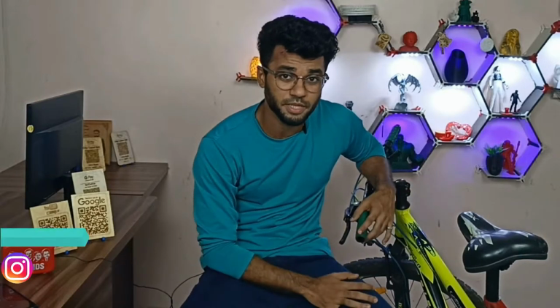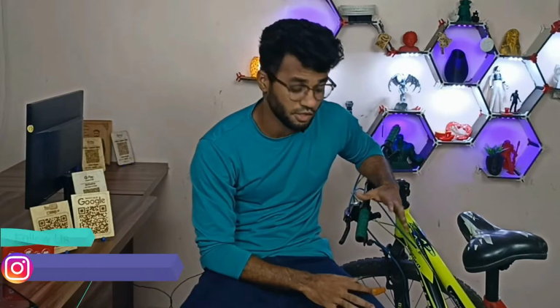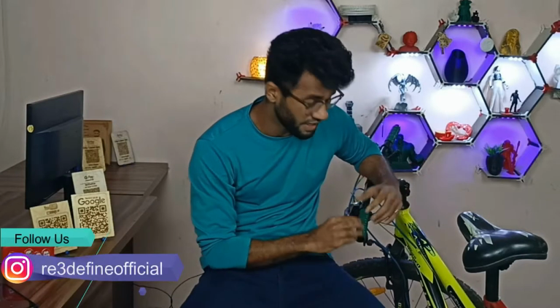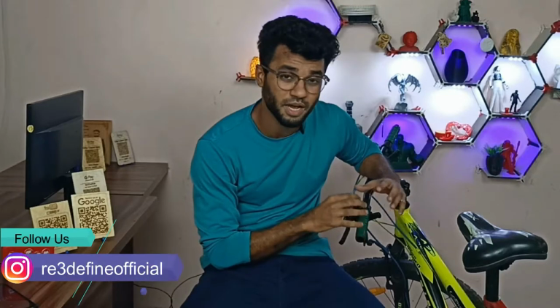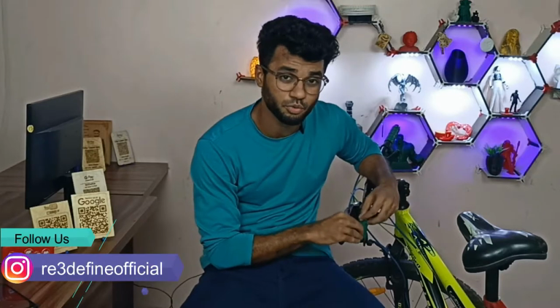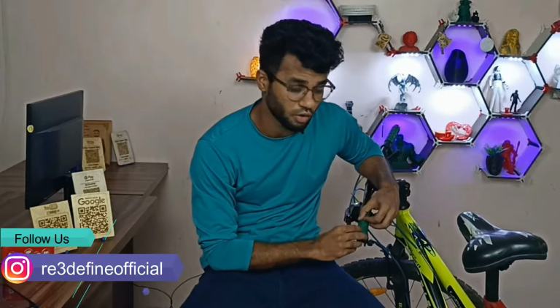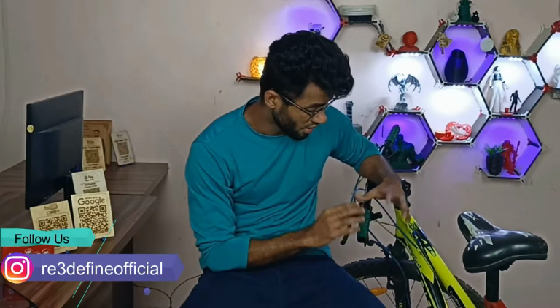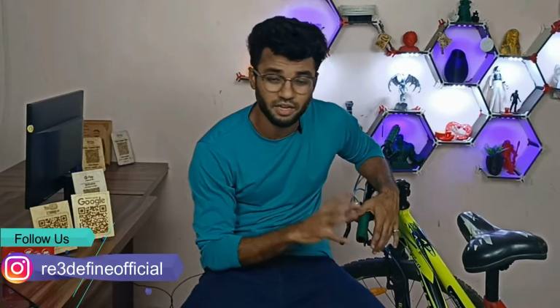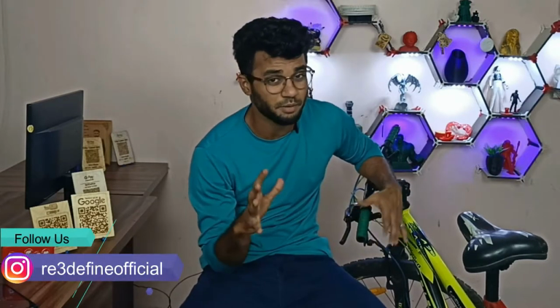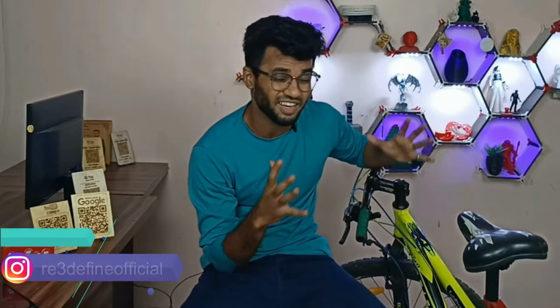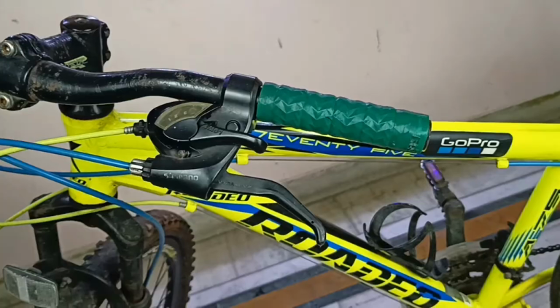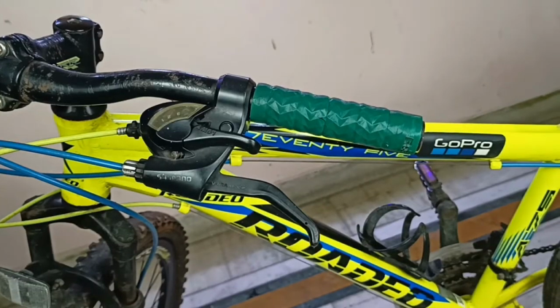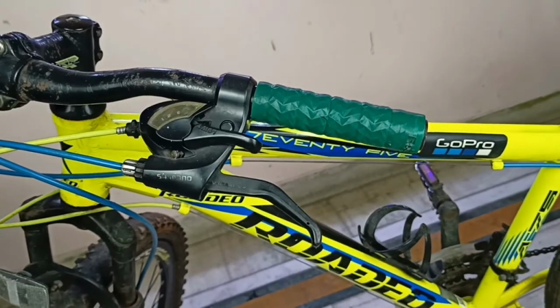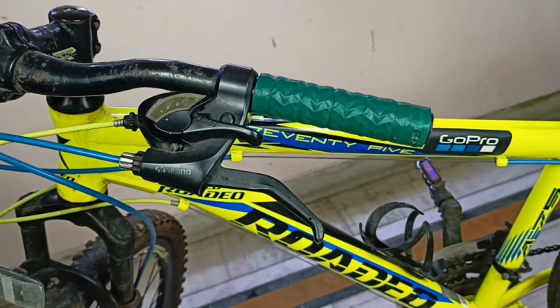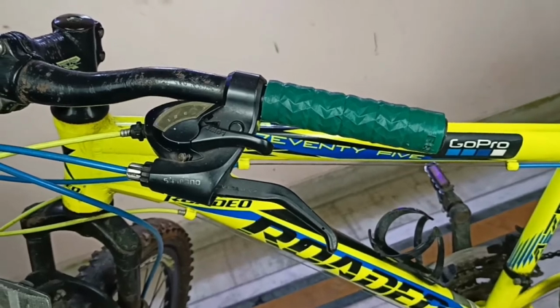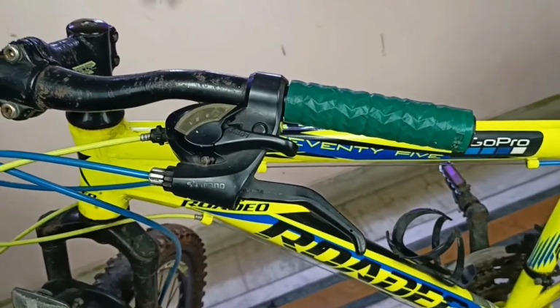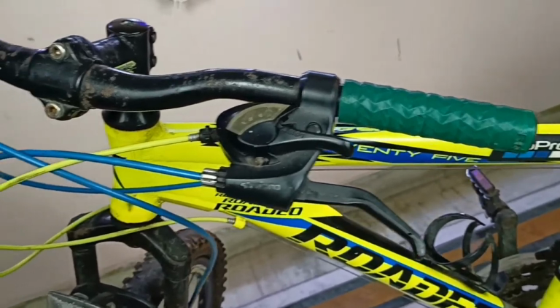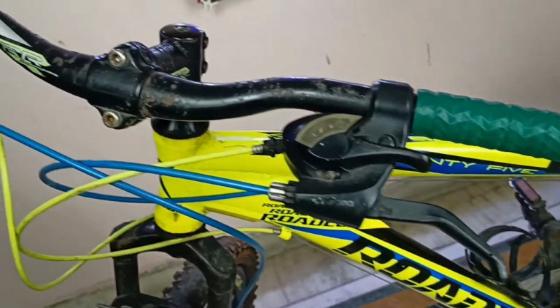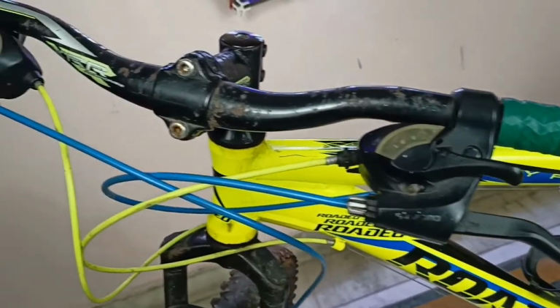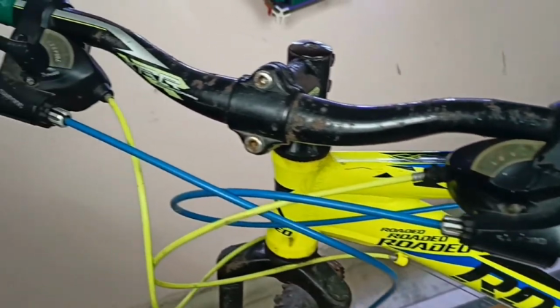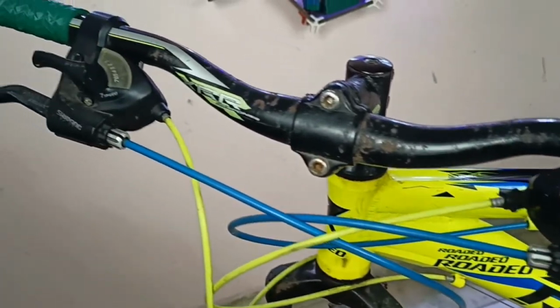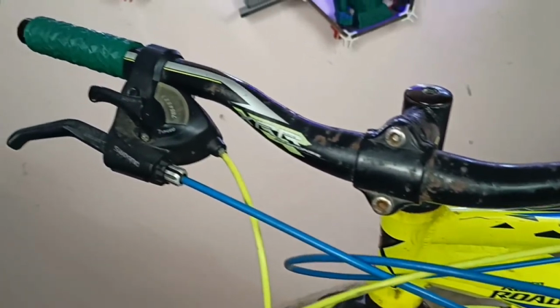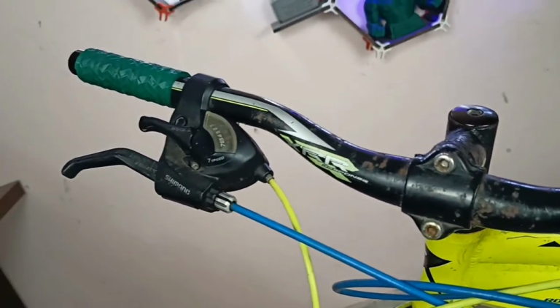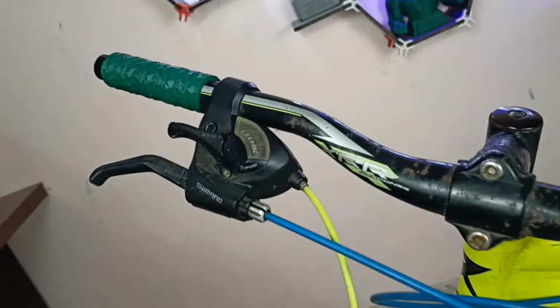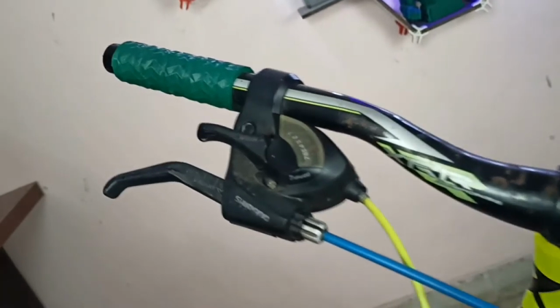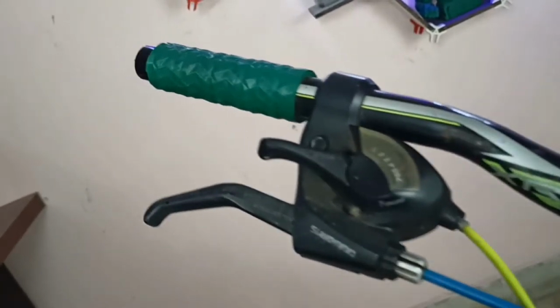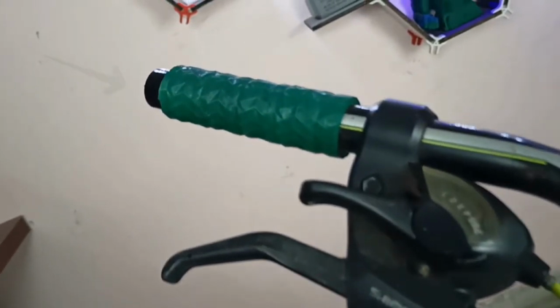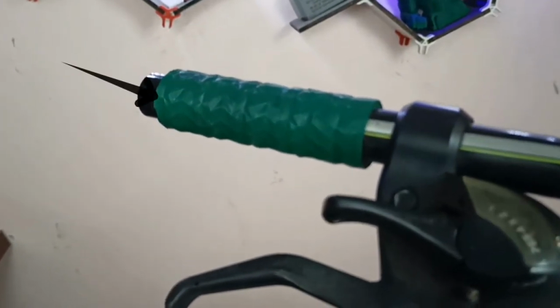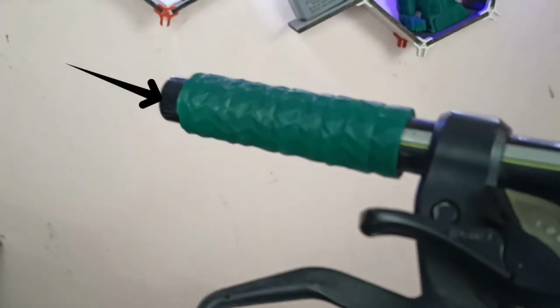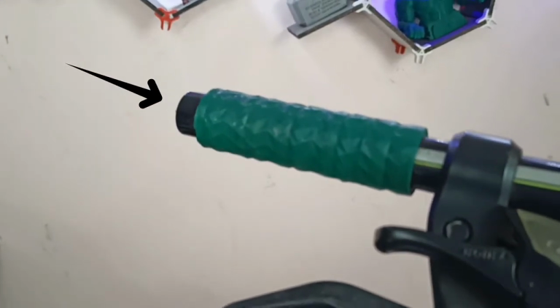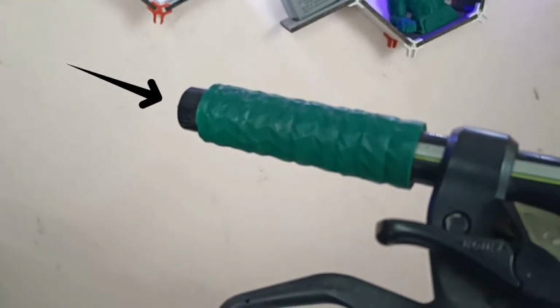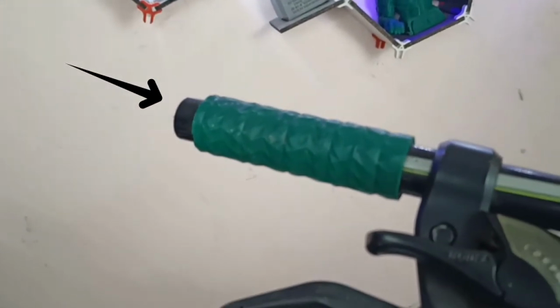As you can see, I am using these grips. This cycle has fallen 4-5 times — it has fallen on the handles, poles, or wall — and the end of the grip is broken, but this grip still works totally fine.